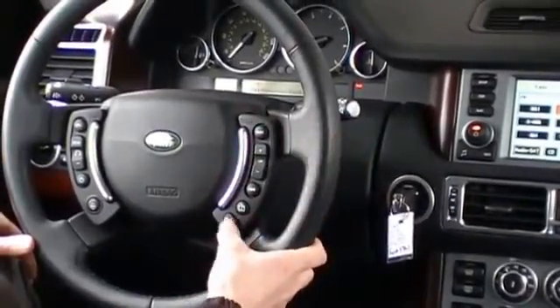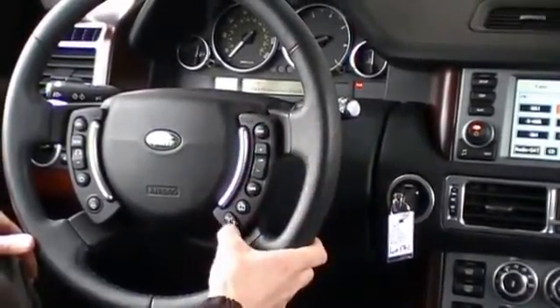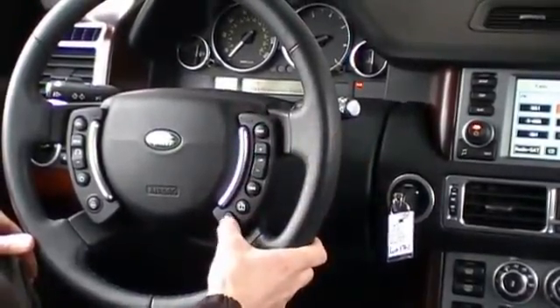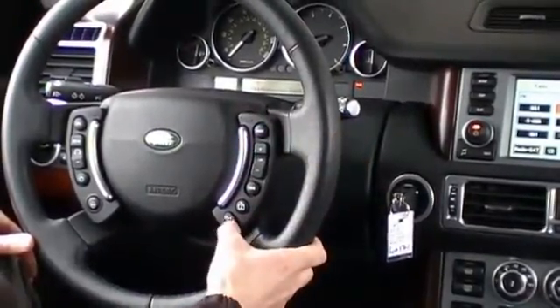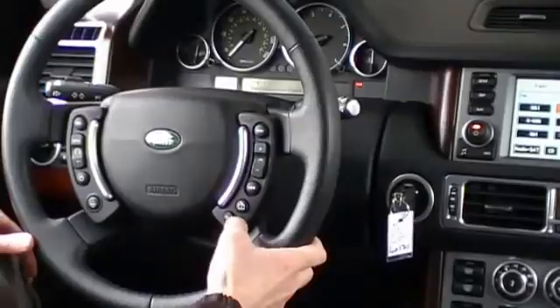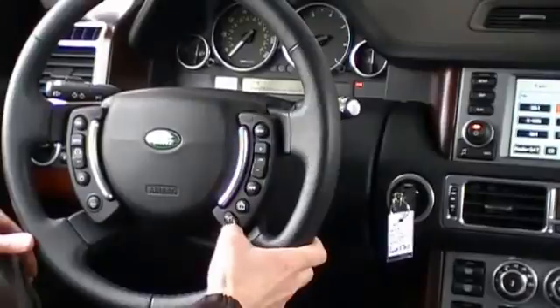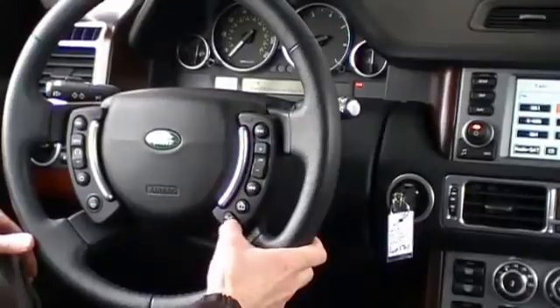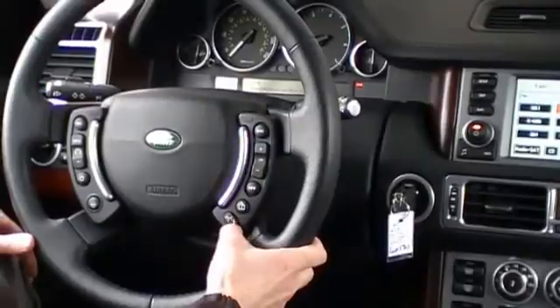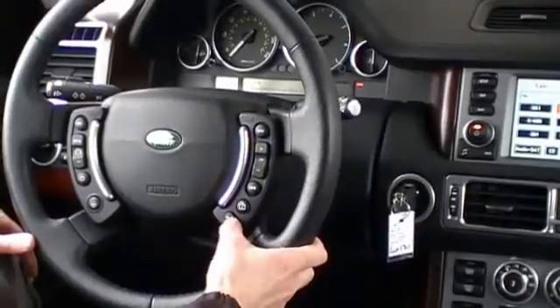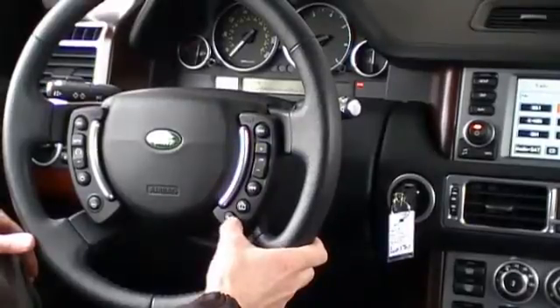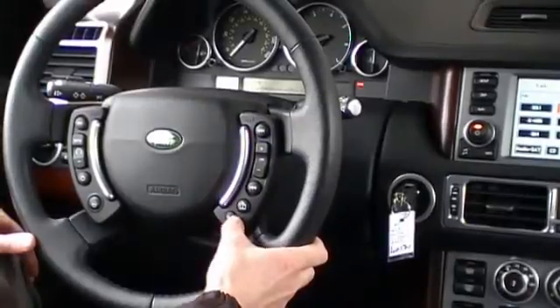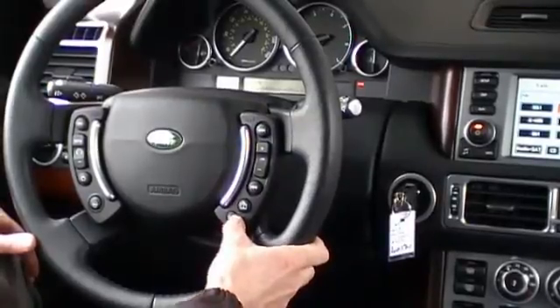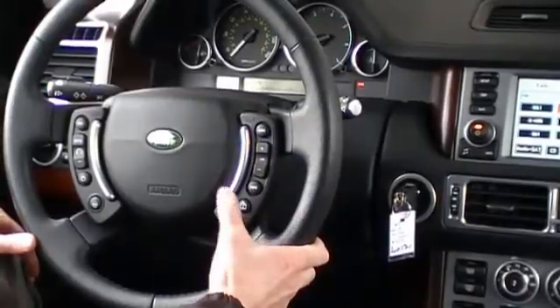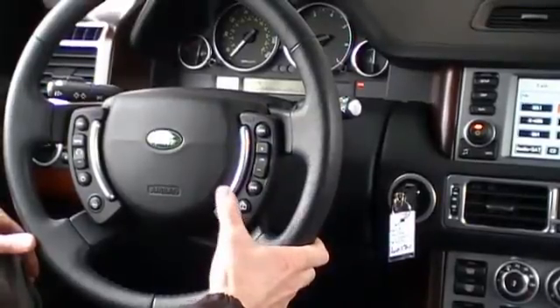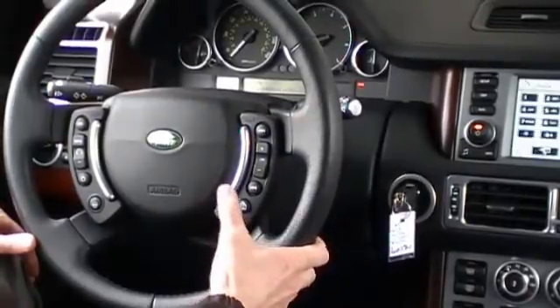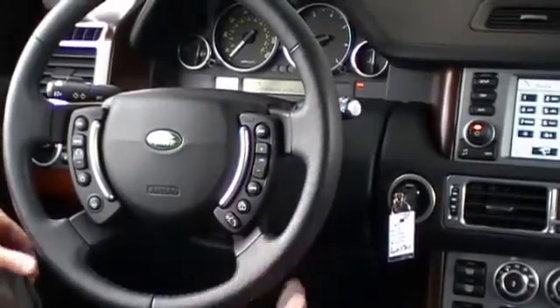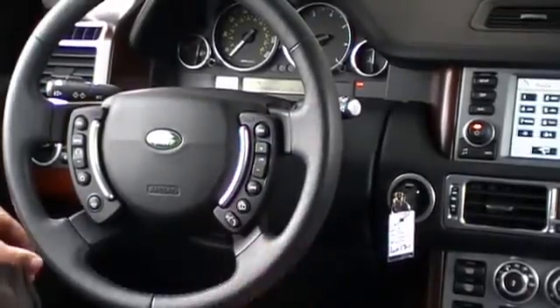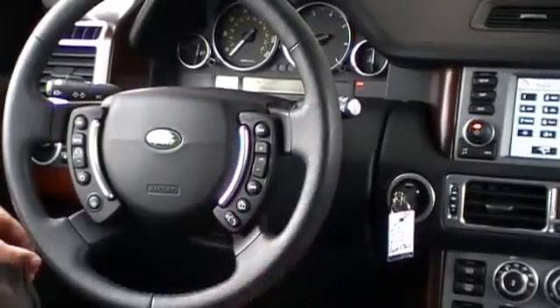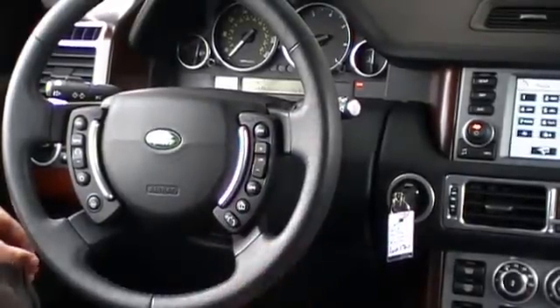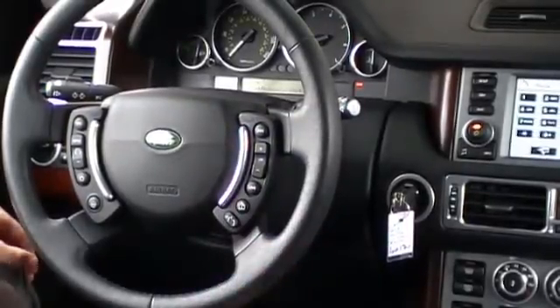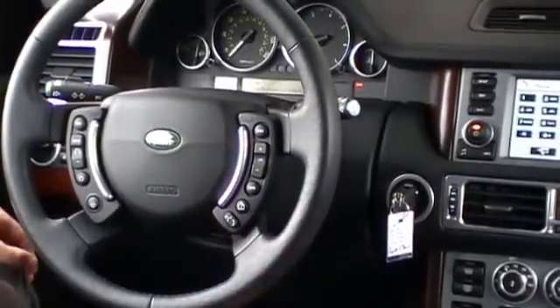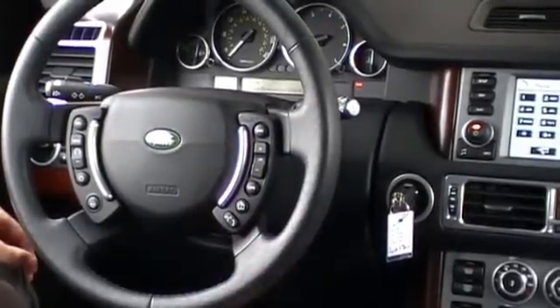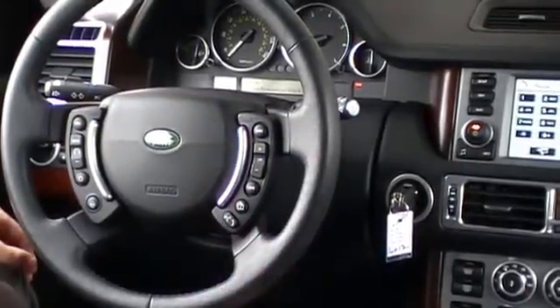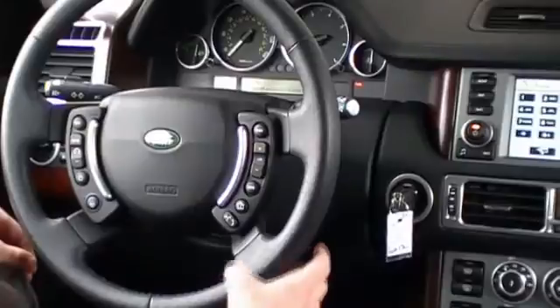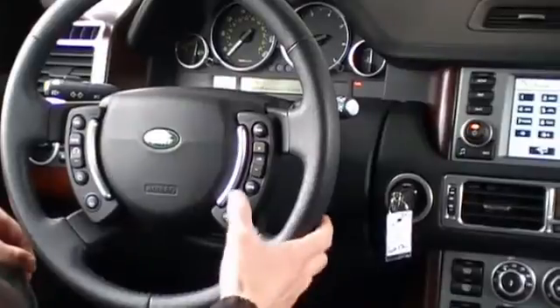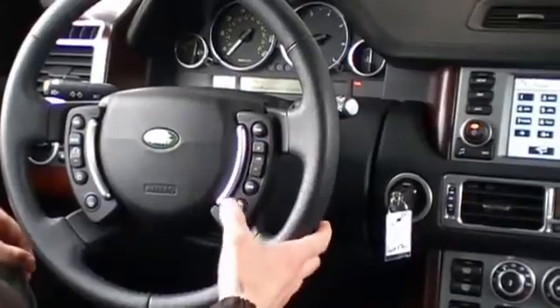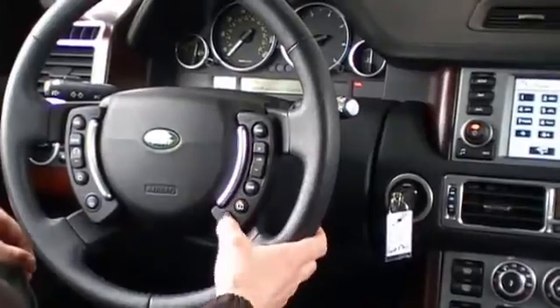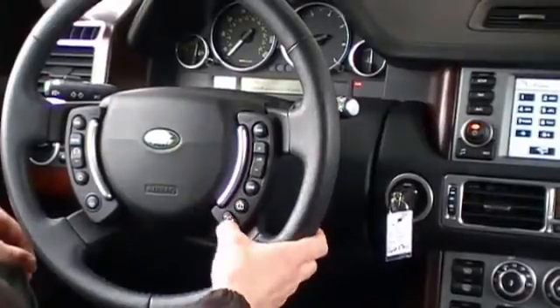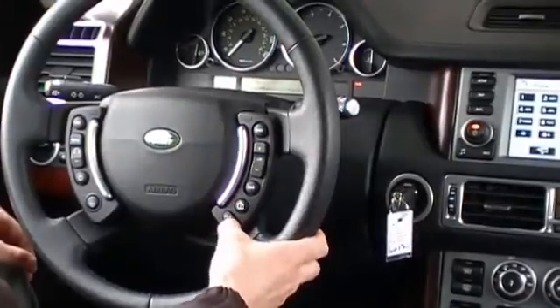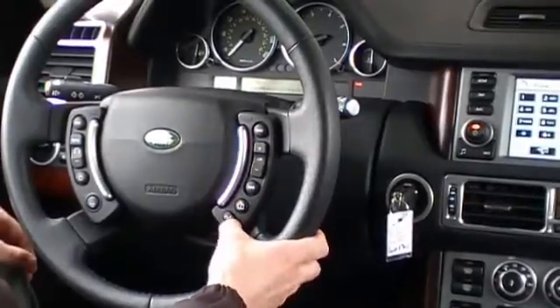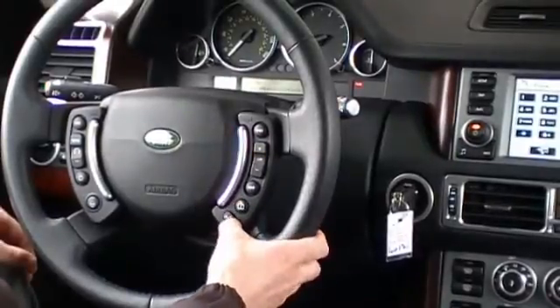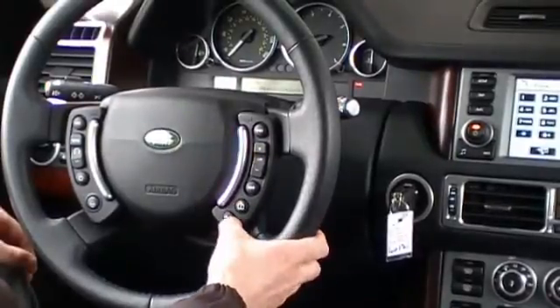we simply press the telephone dial out button. And to hang up, we press that same button again.